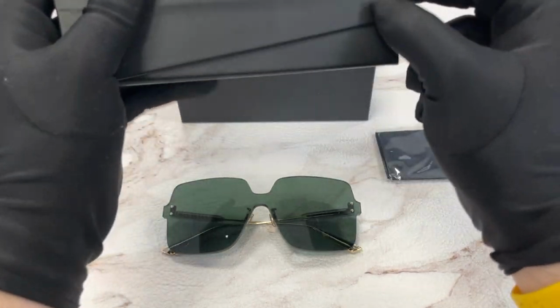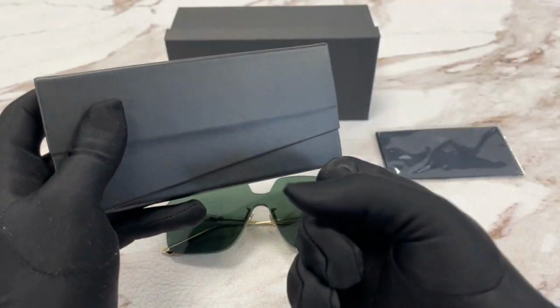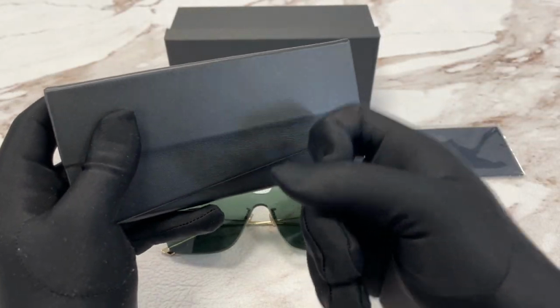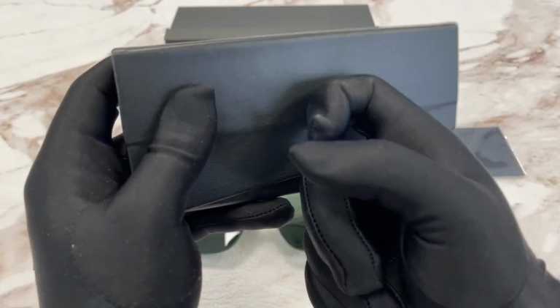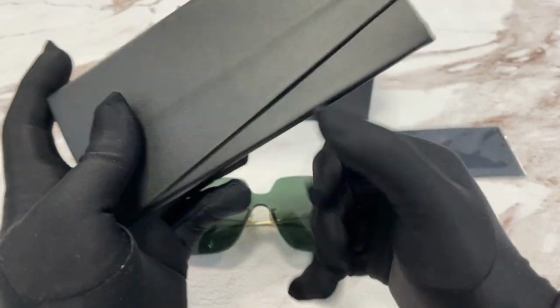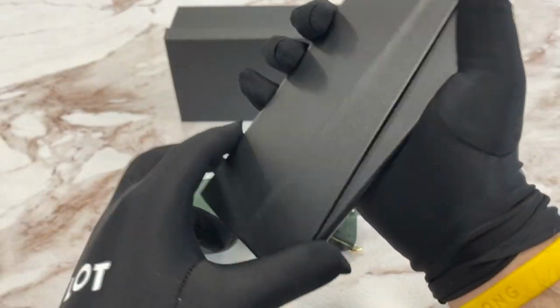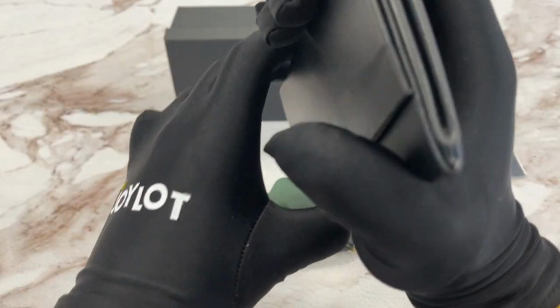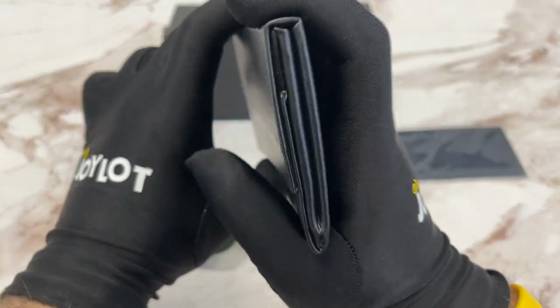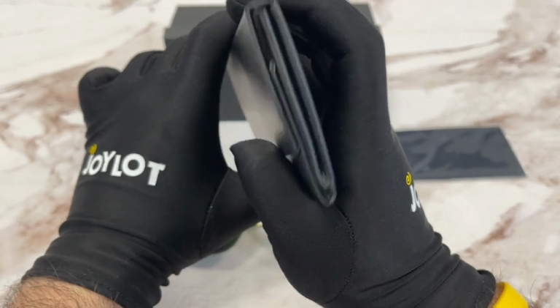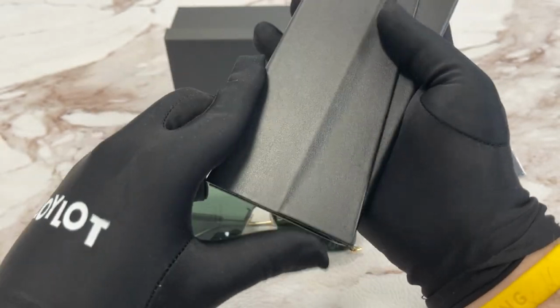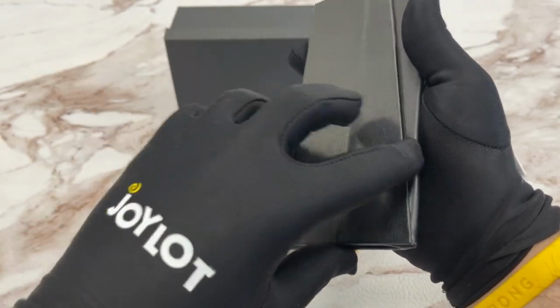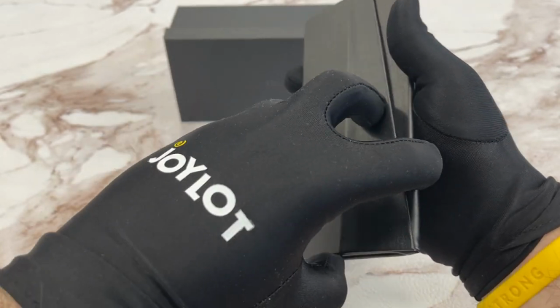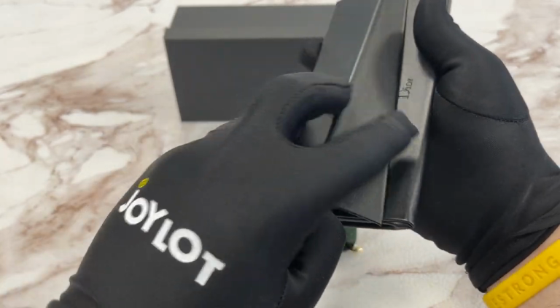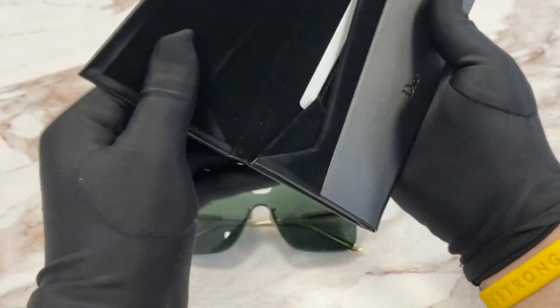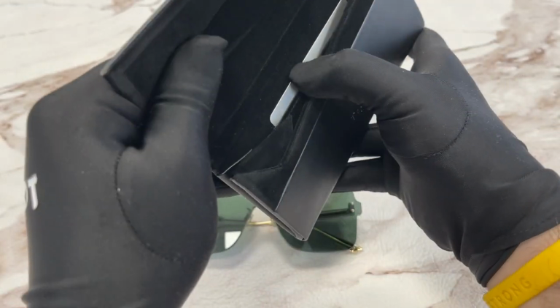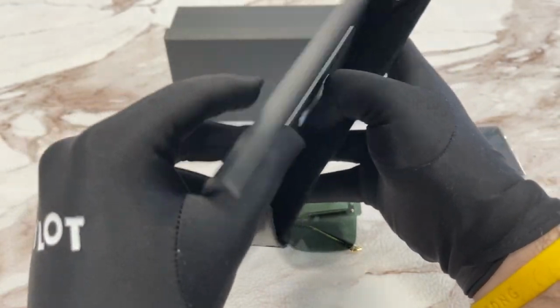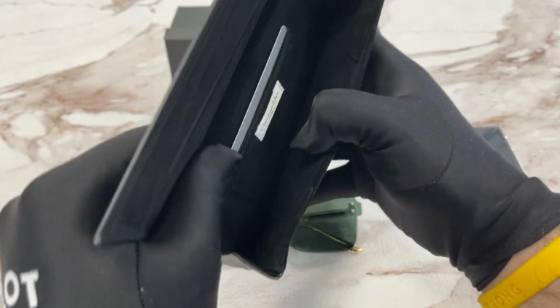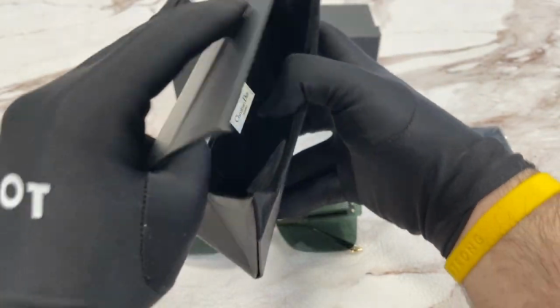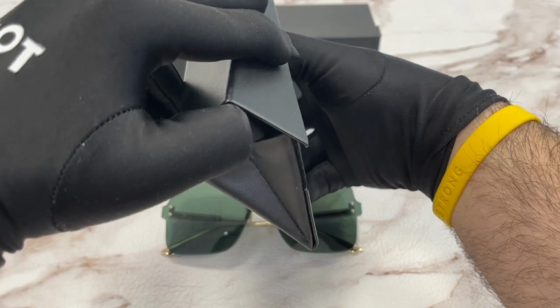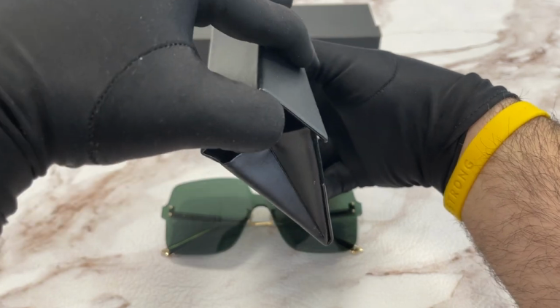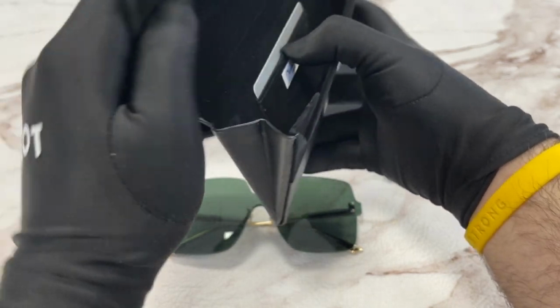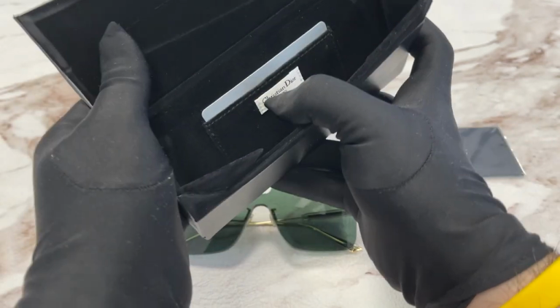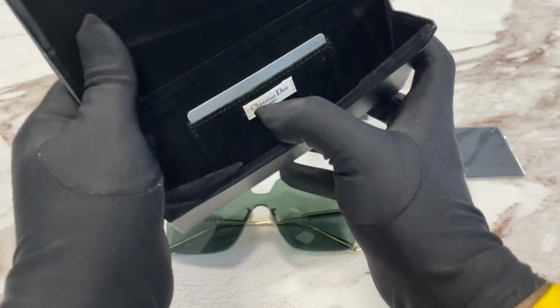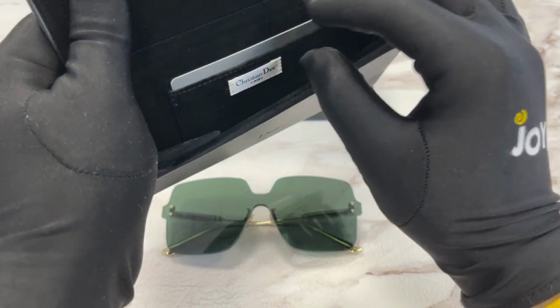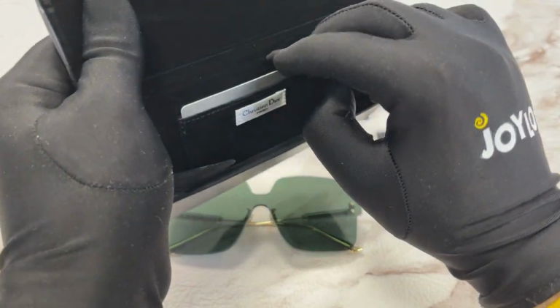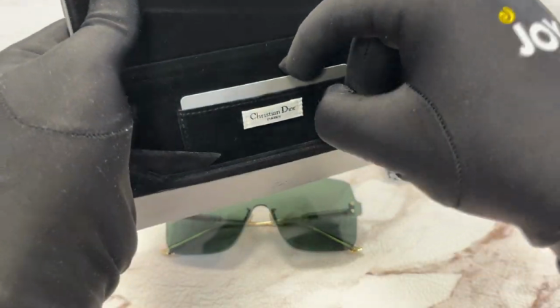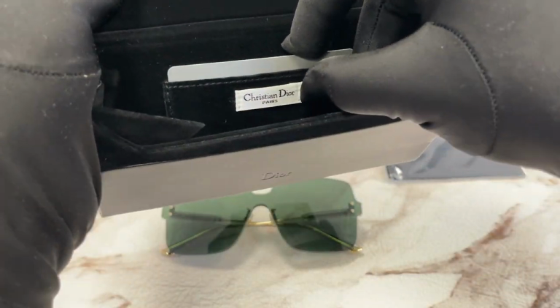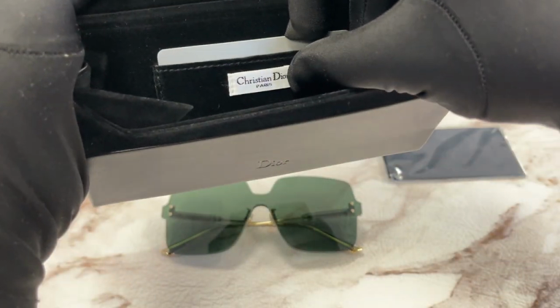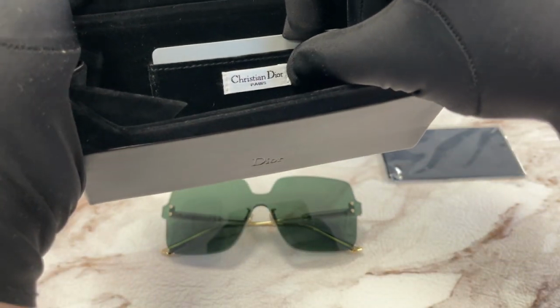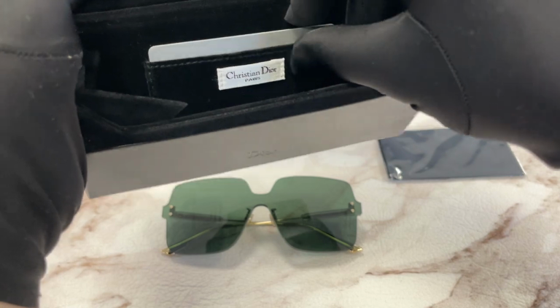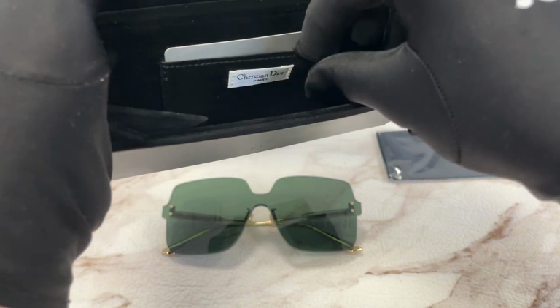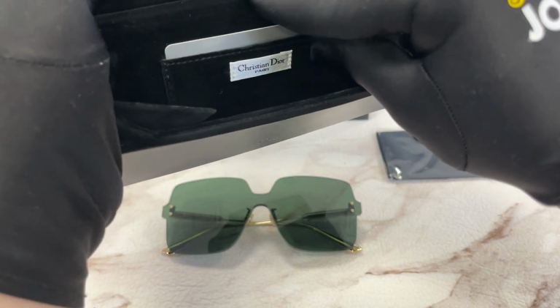And this is a hard case. It's foldable like this, and the frames will go in and it will be expanded. We have a Christian Dior logo, Paris, on the inside of the case.